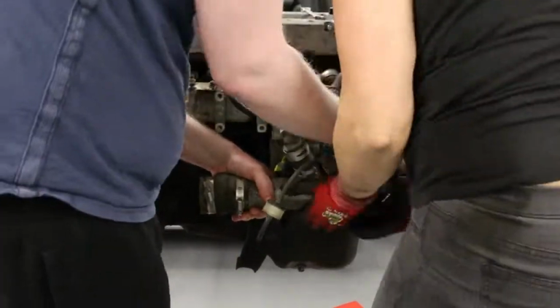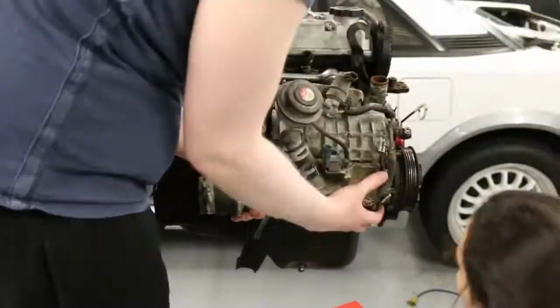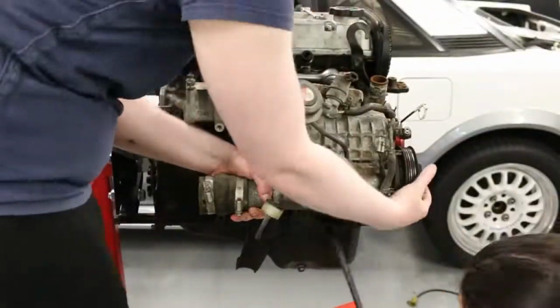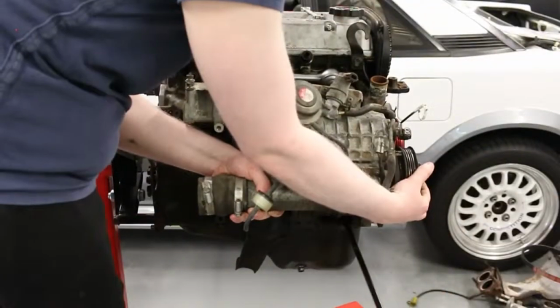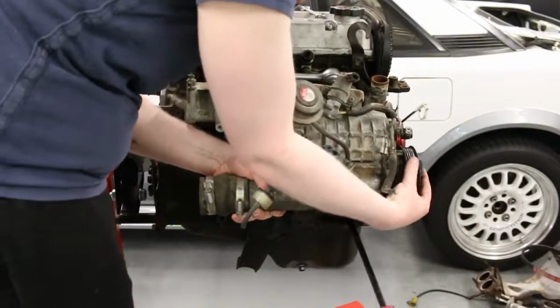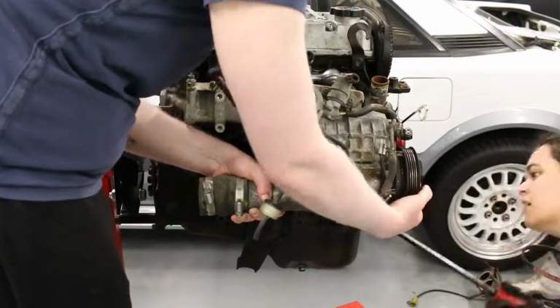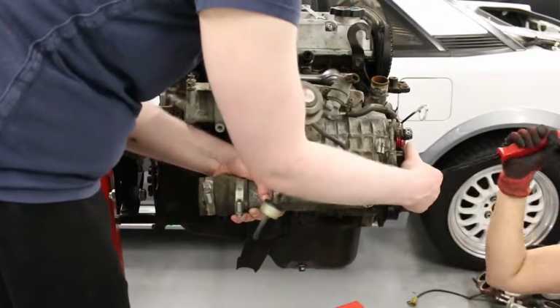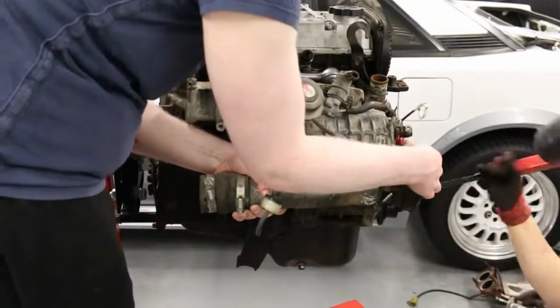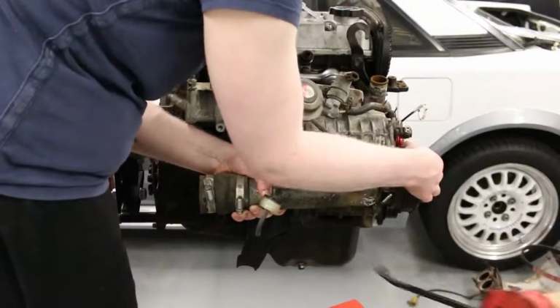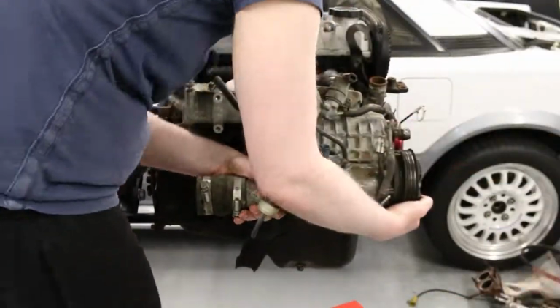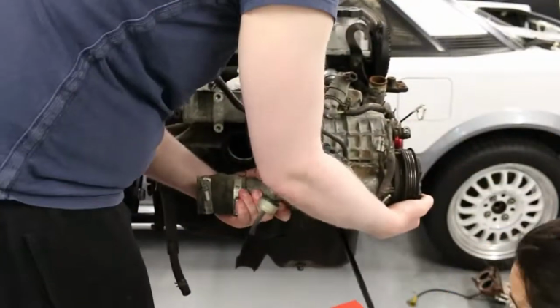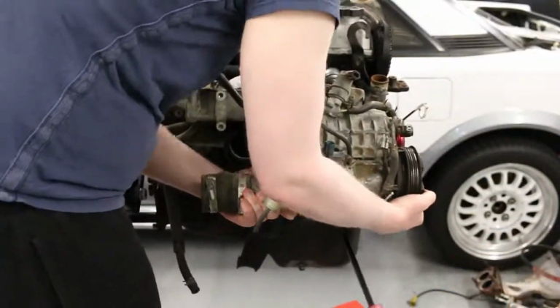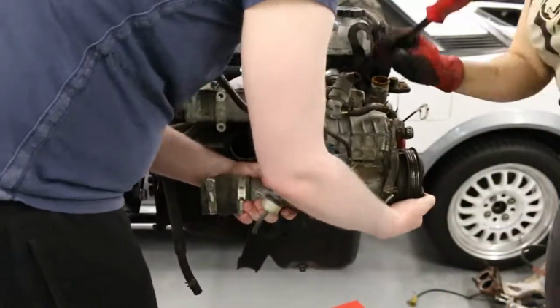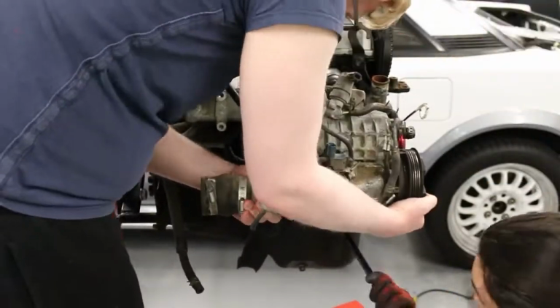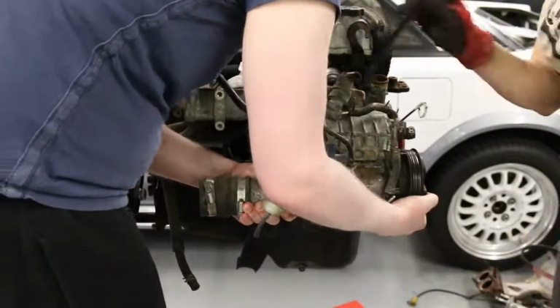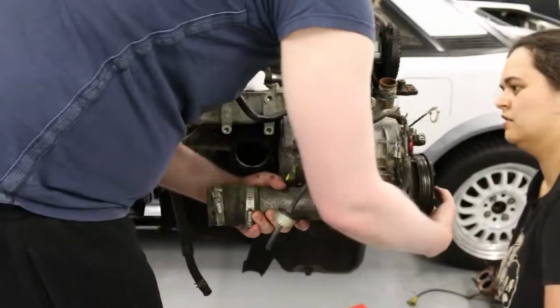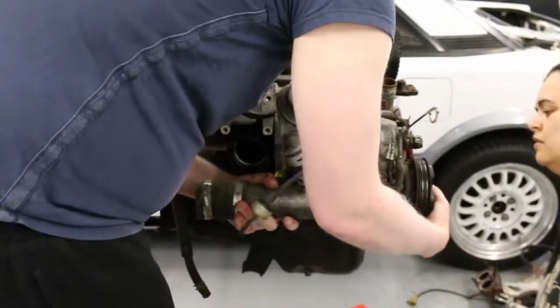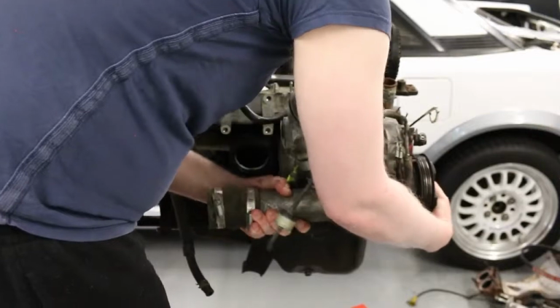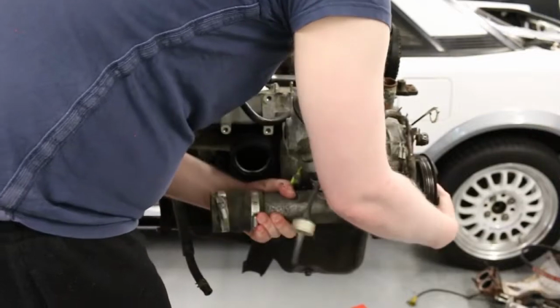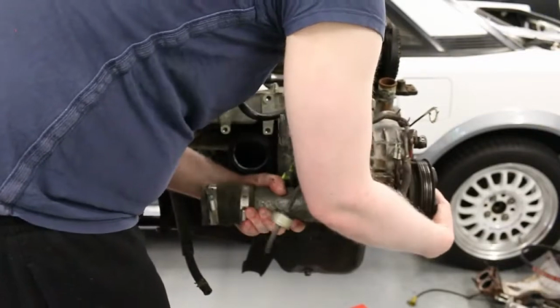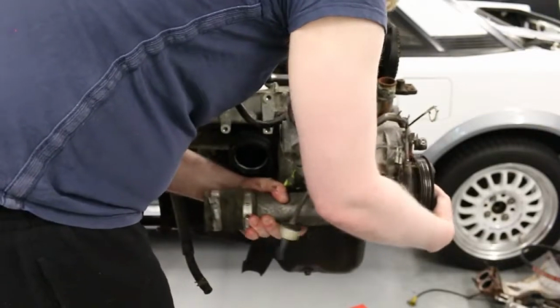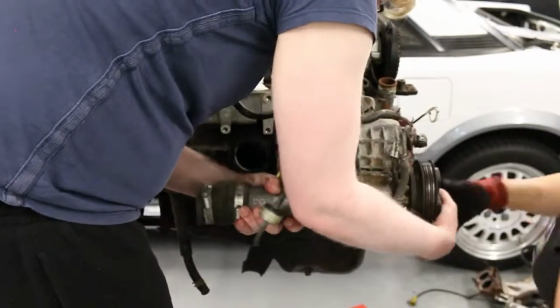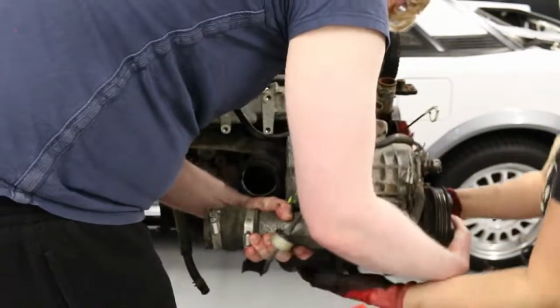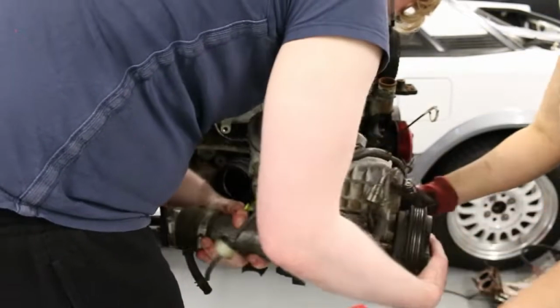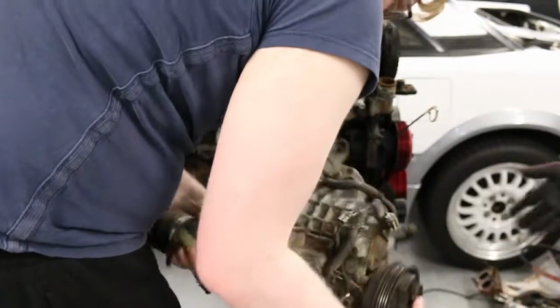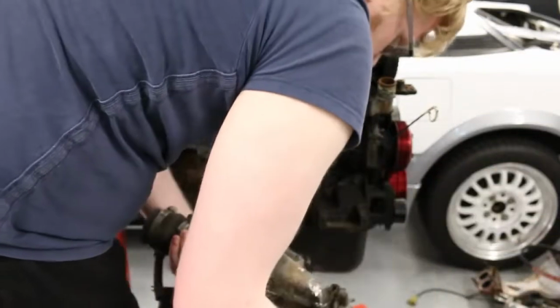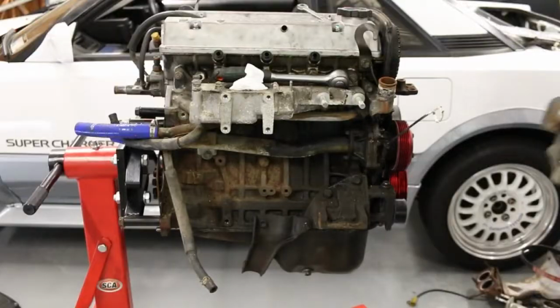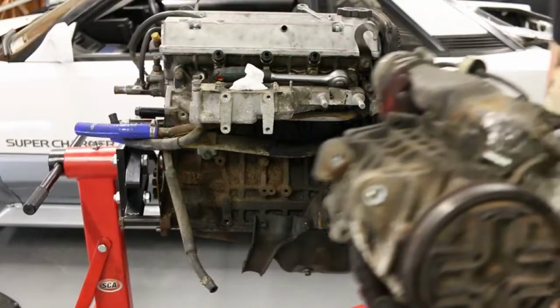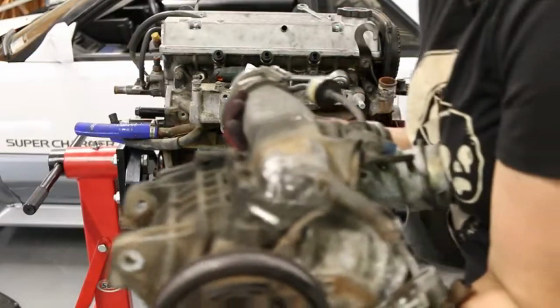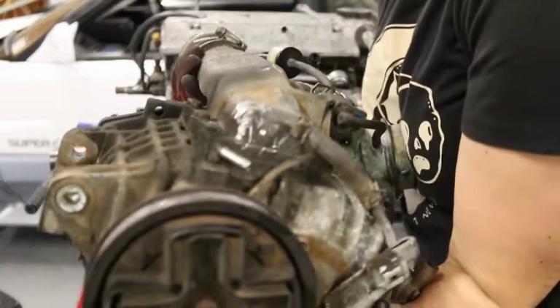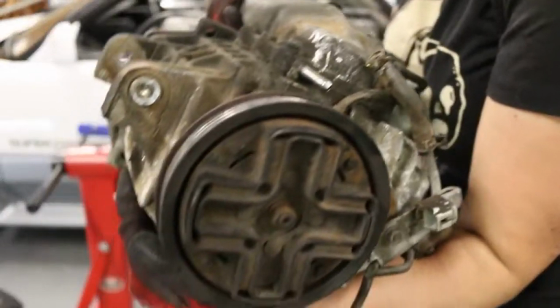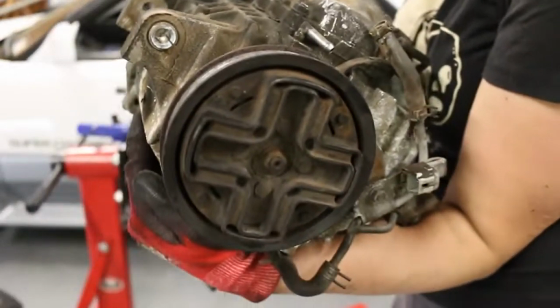Although the unit is held on by those top studs, I would recommend you have someone present while removing these just to play it safe. It's nearly out - it's just stuck. It's a supercharger!